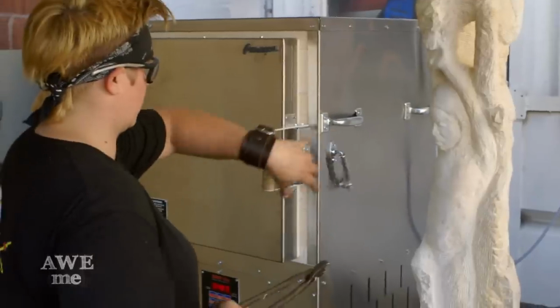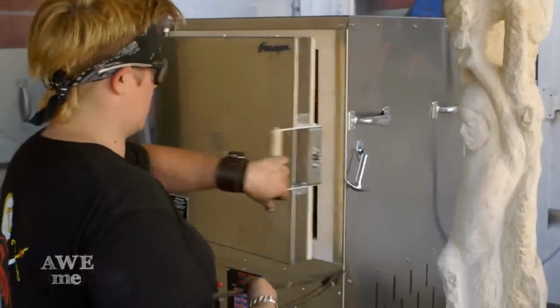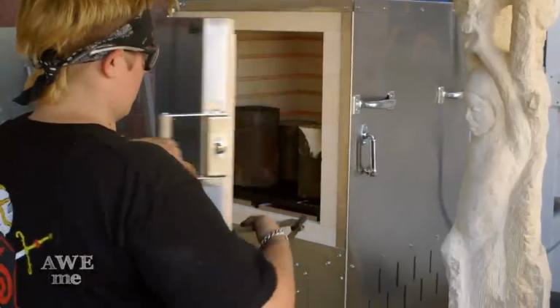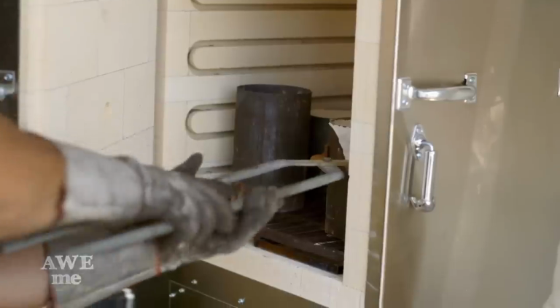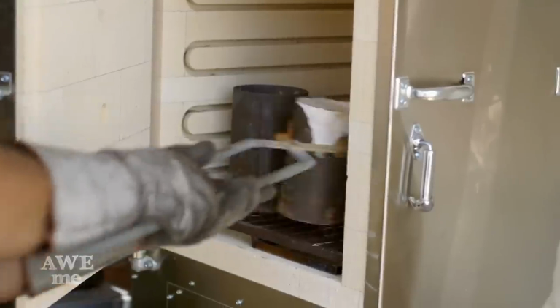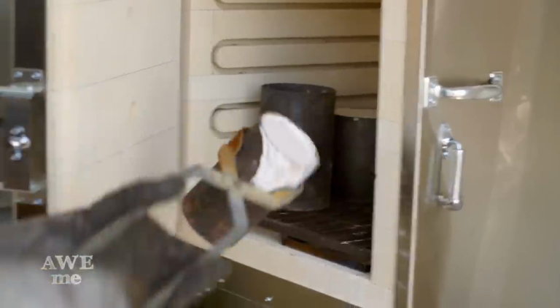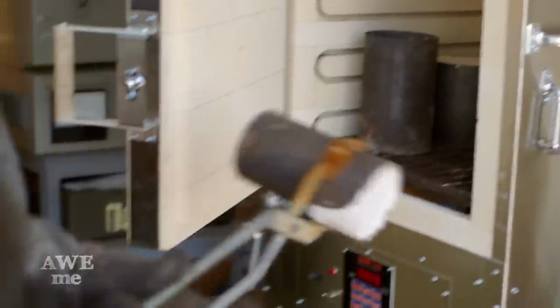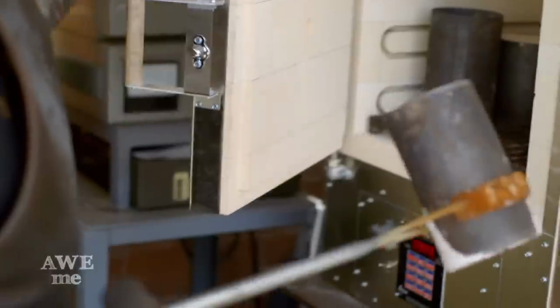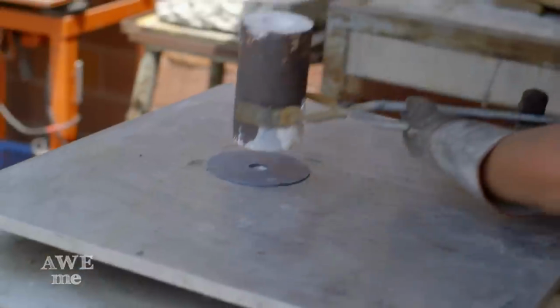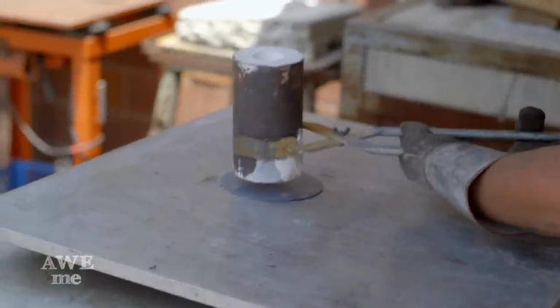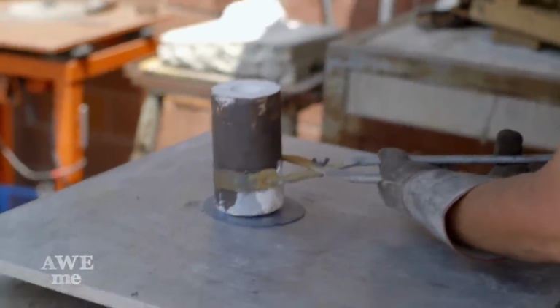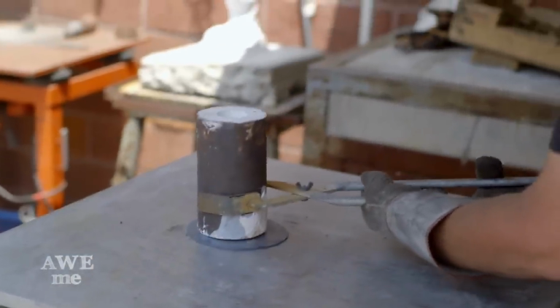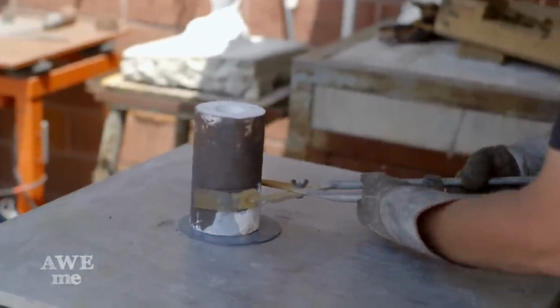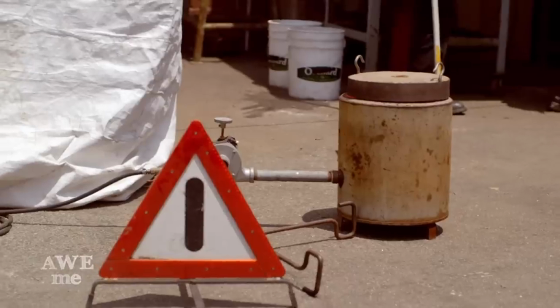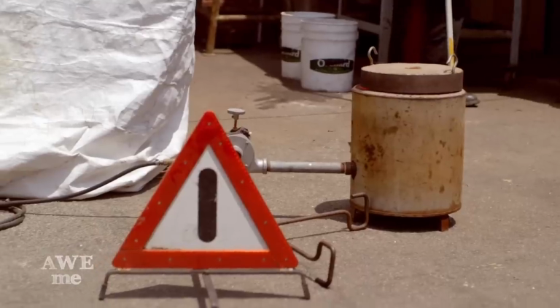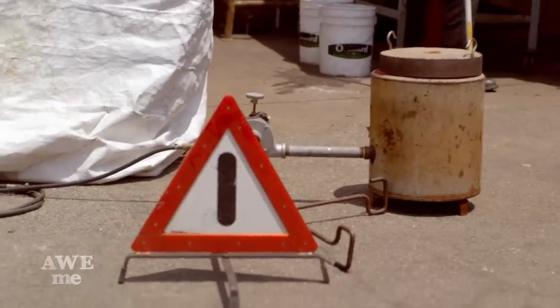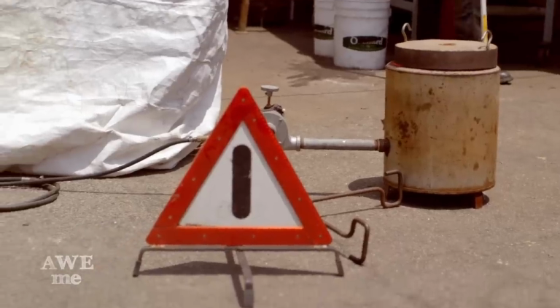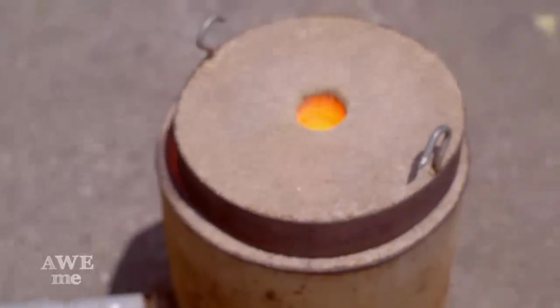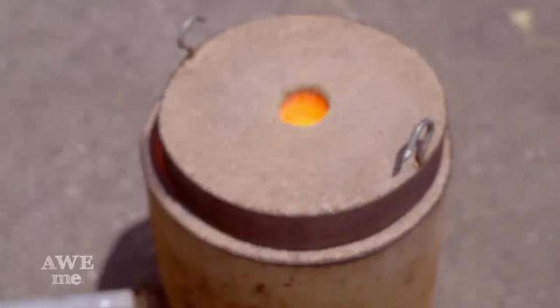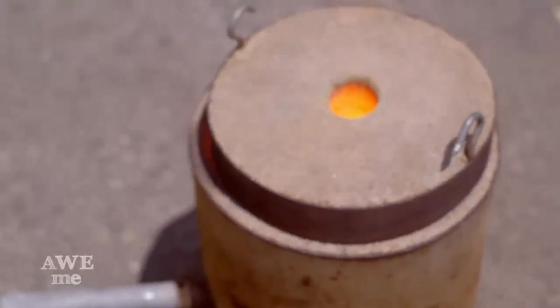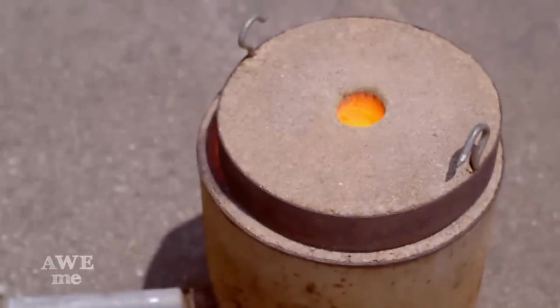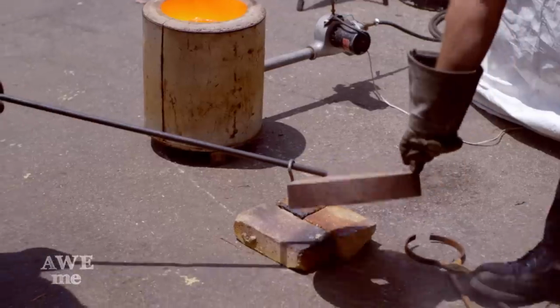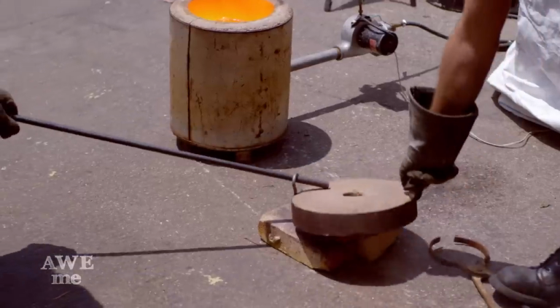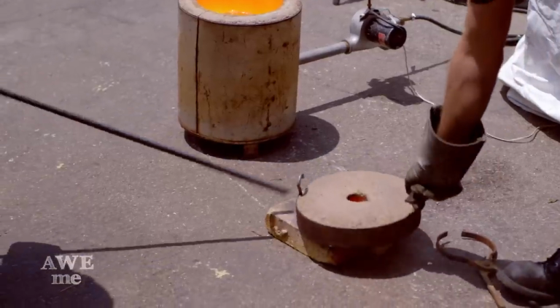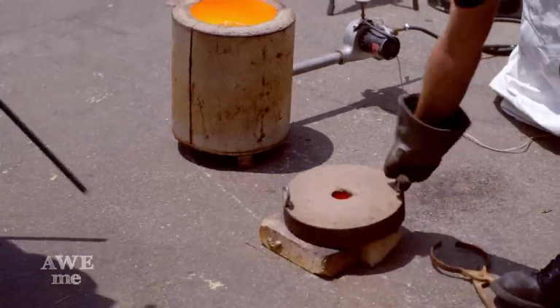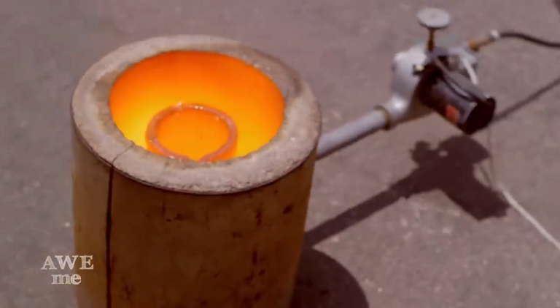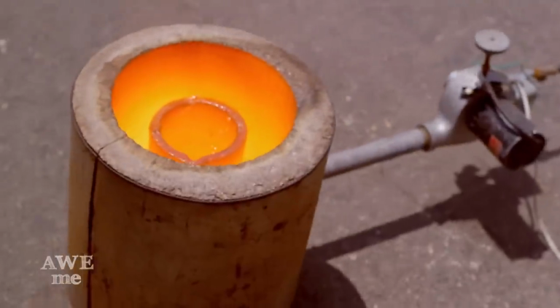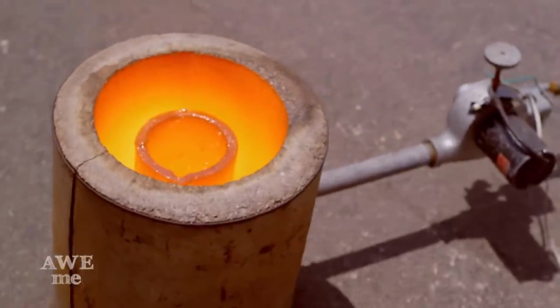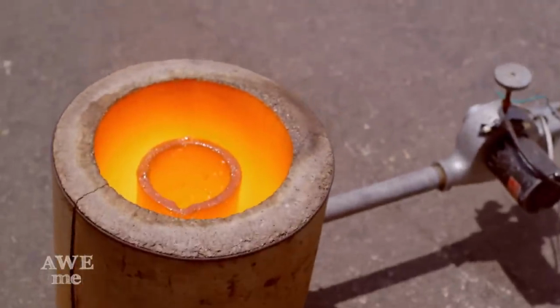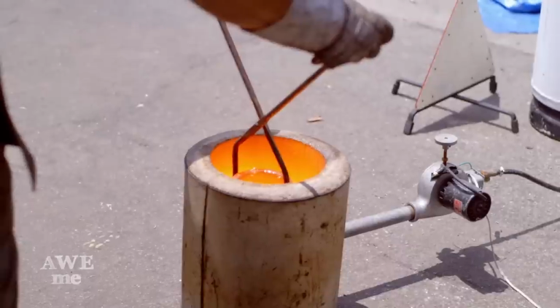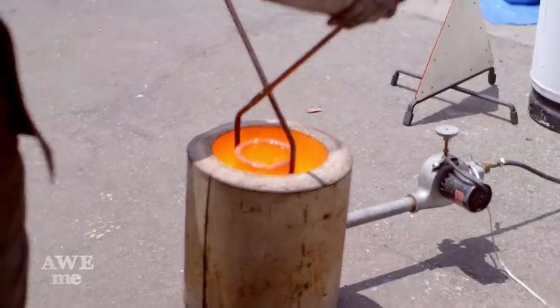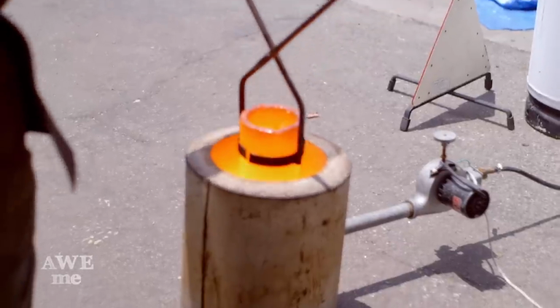The burnout oven, as the name implies, burns out the wax leaving a cavity. I heat up the molten bronze — imagine a river of molten magma pouring over the top of this mold, and that's what it is right now.